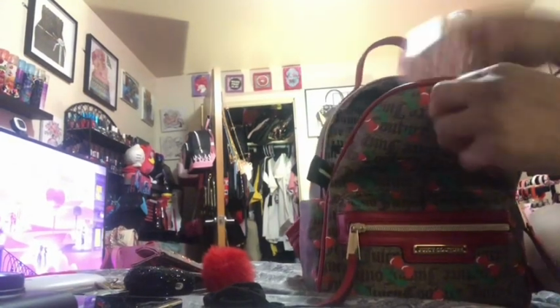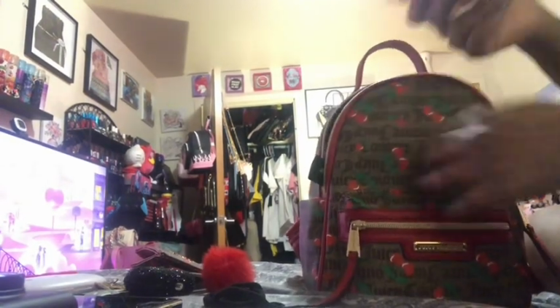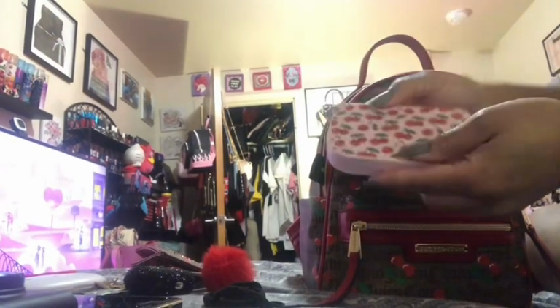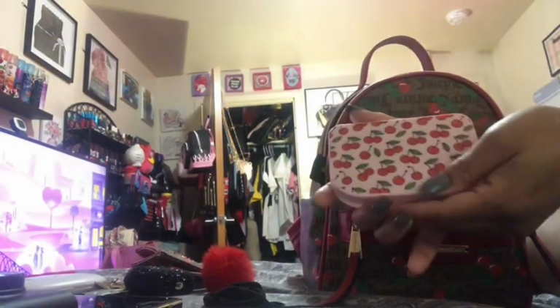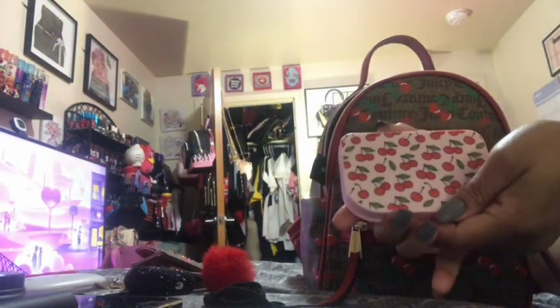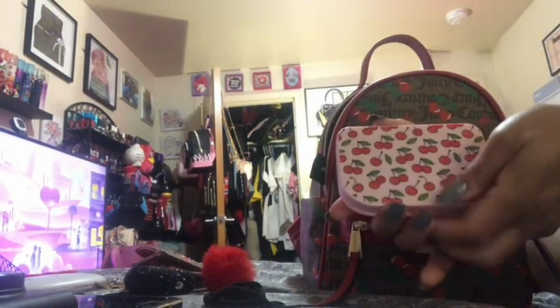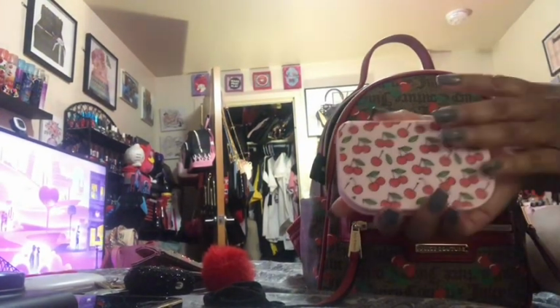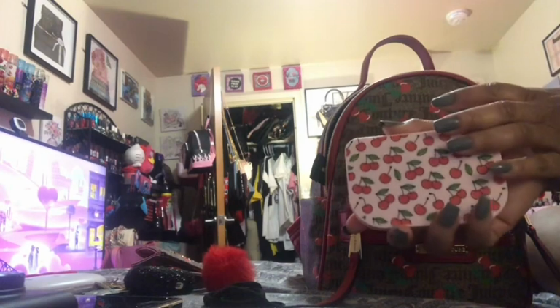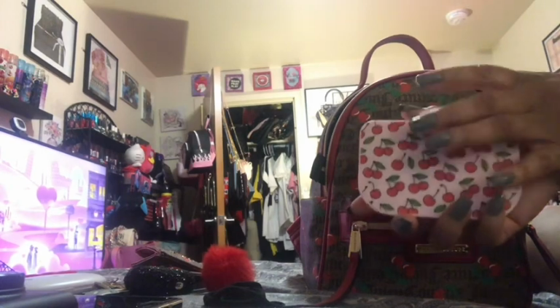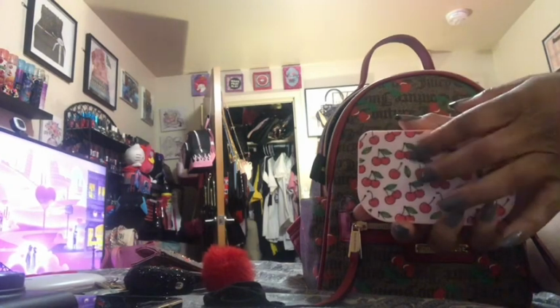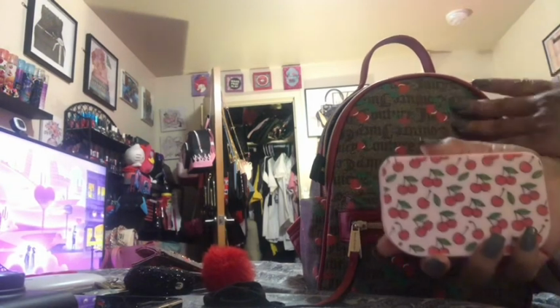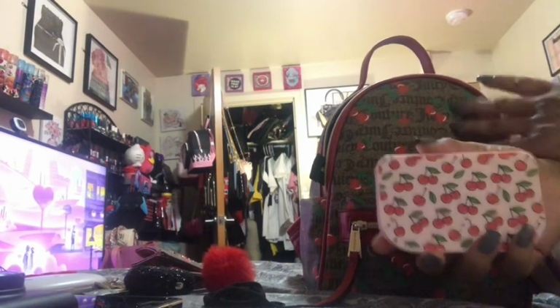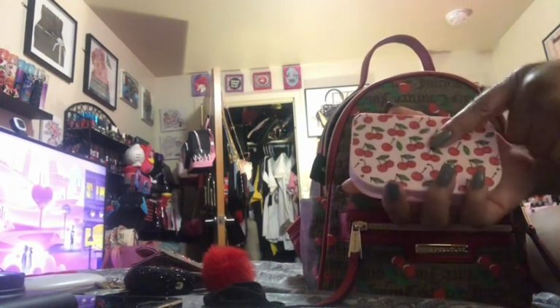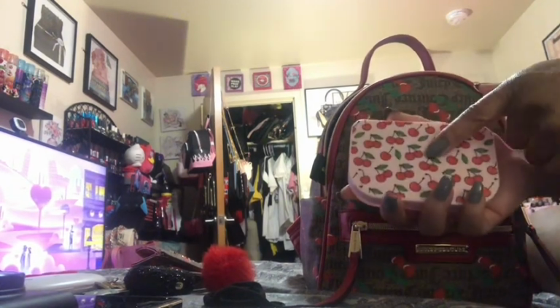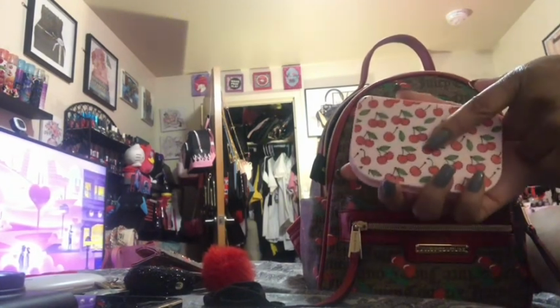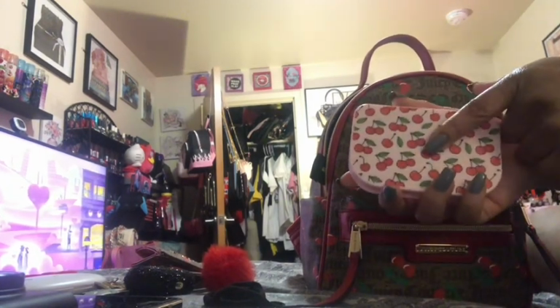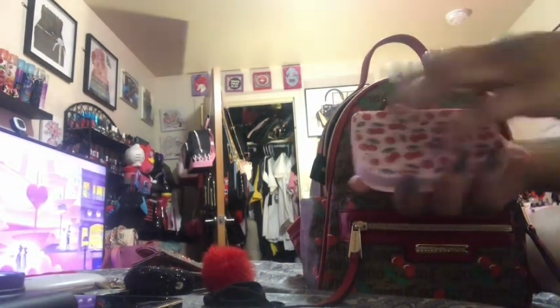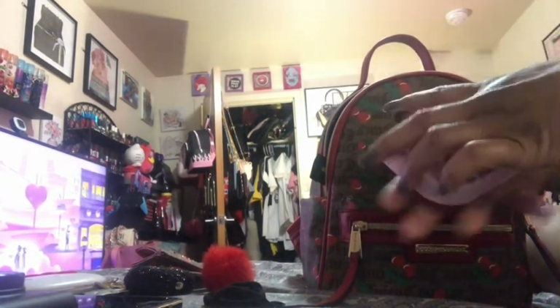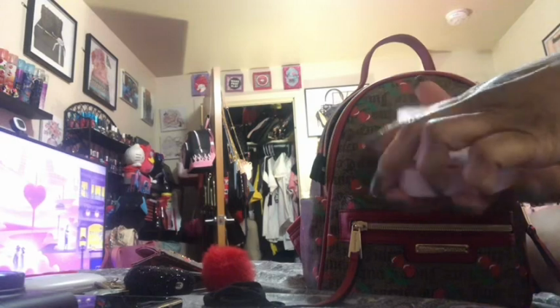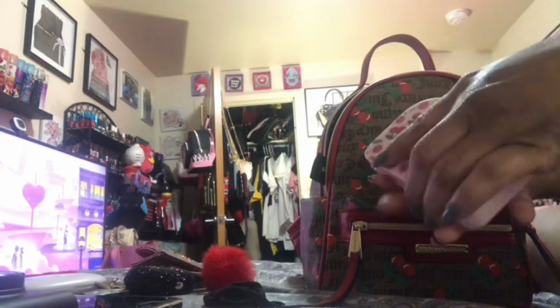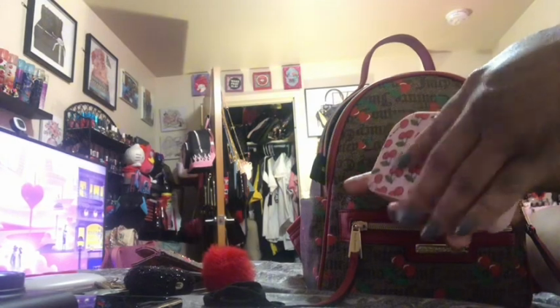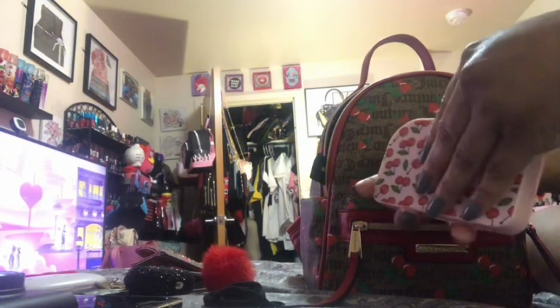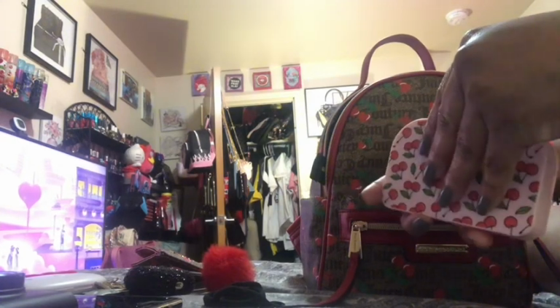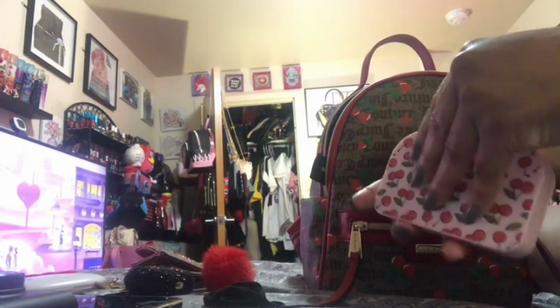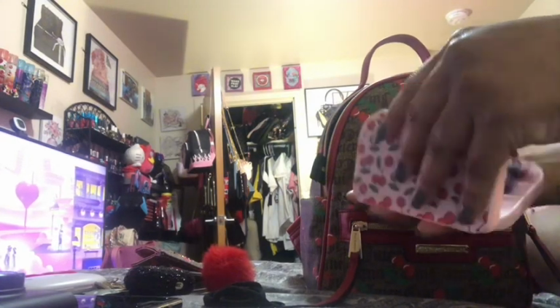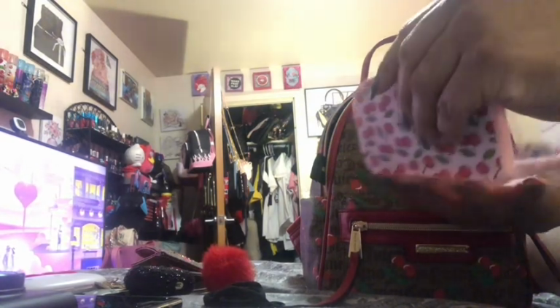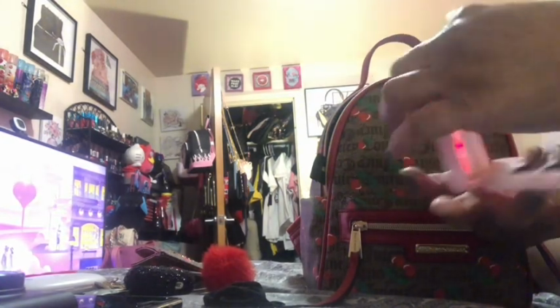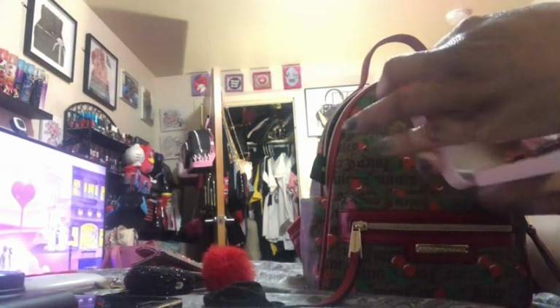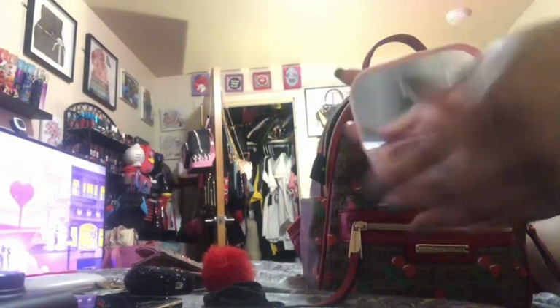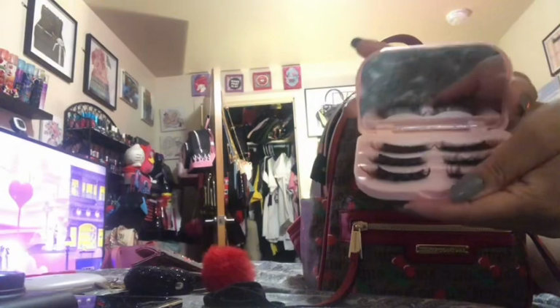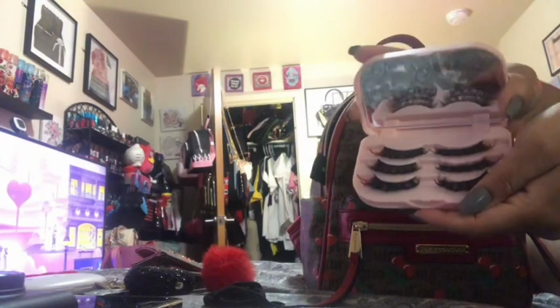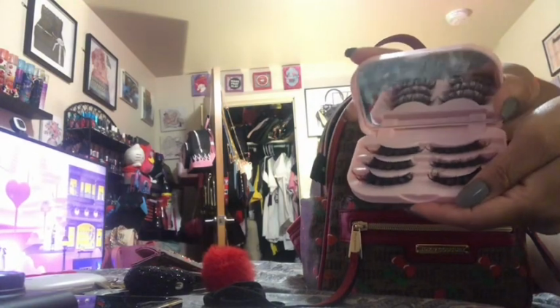I also have this little pouch — I thought it would go good even though the bag isn't pink, but it does have the cherries. I got this from the Dollar Tree. I actually have the other one and it has a mirror and three pairs of lashes.